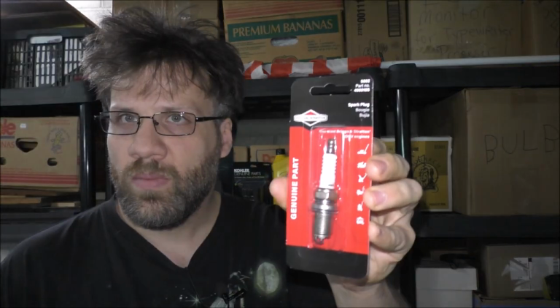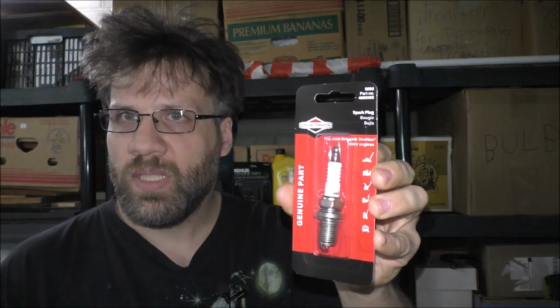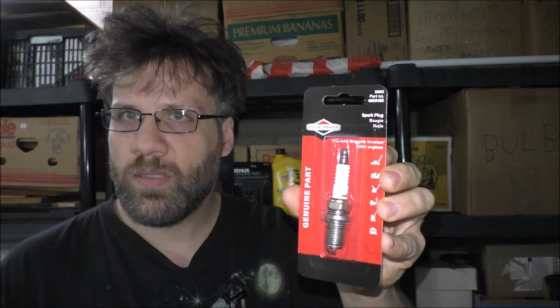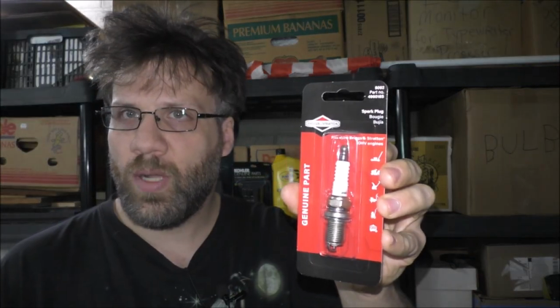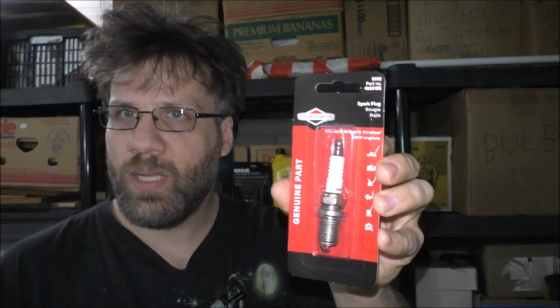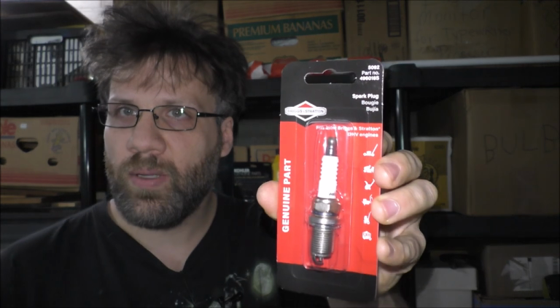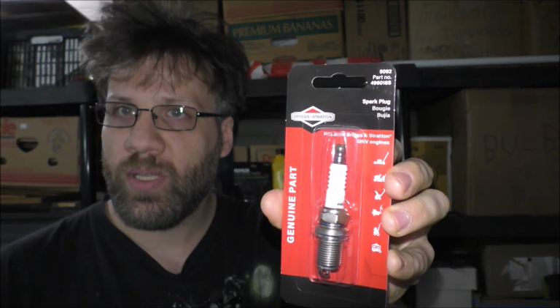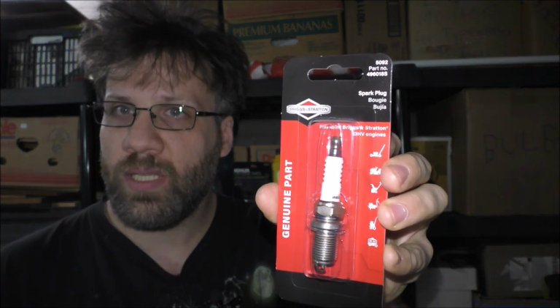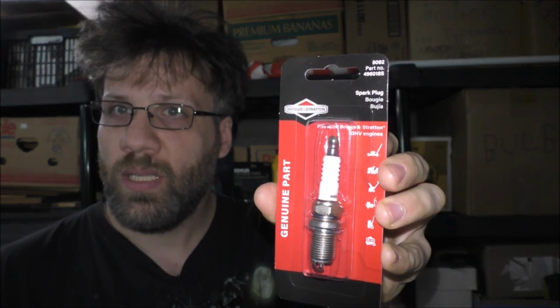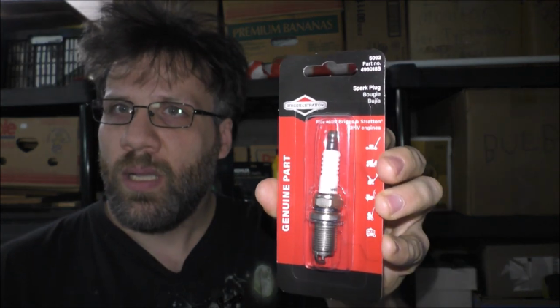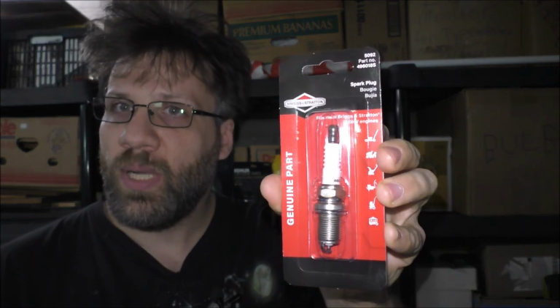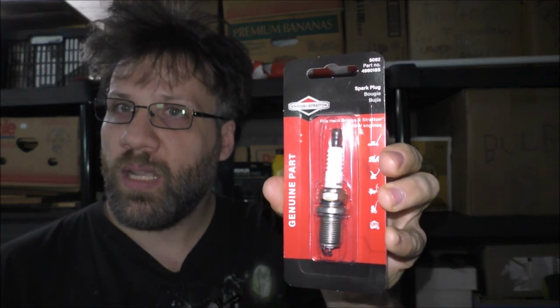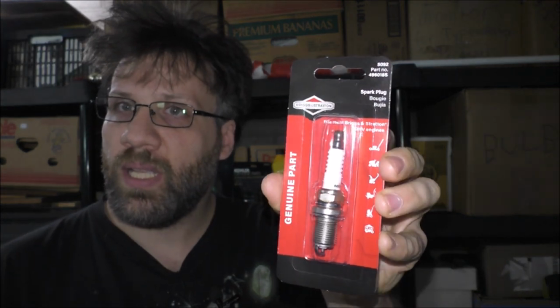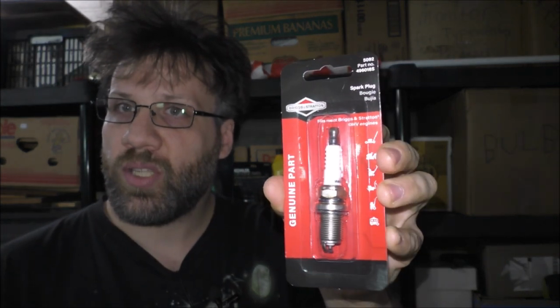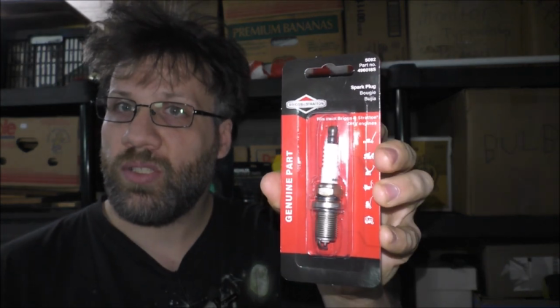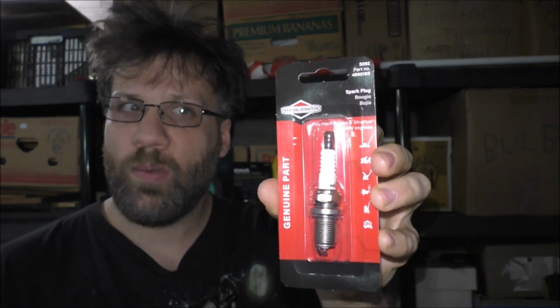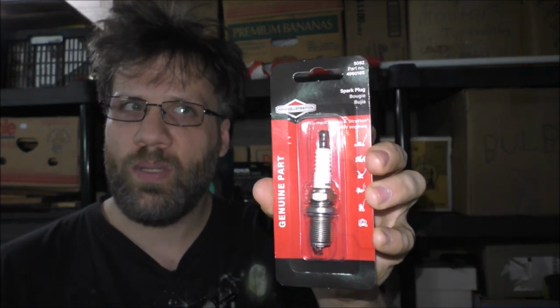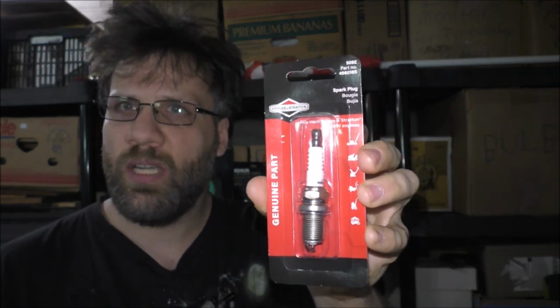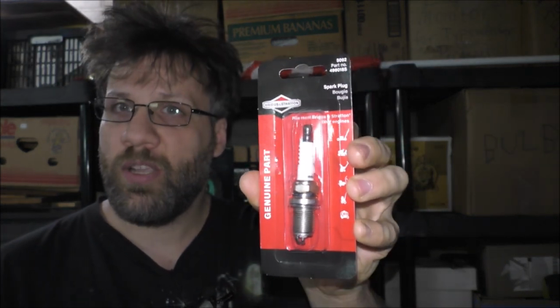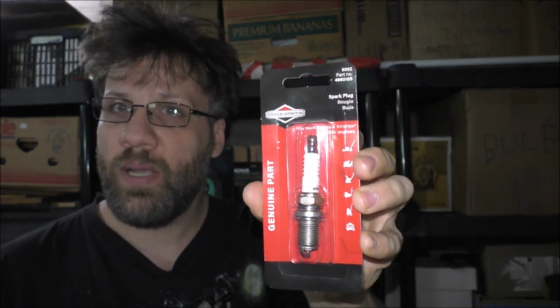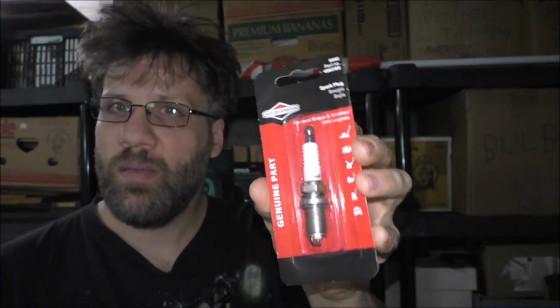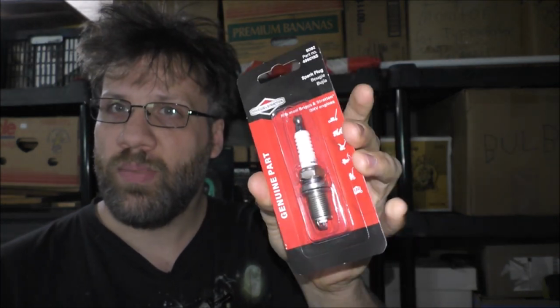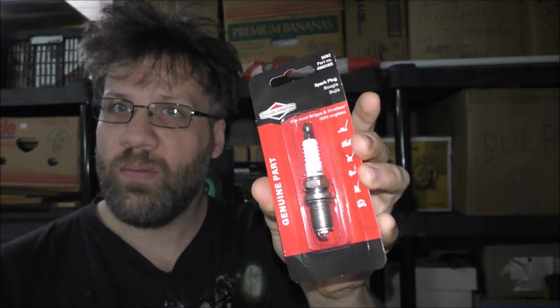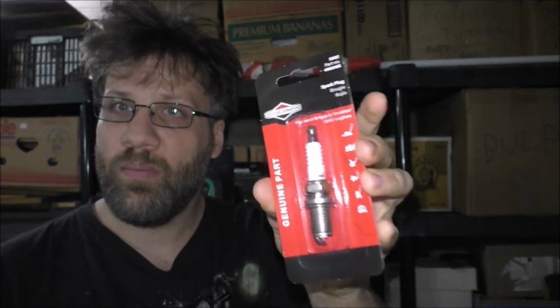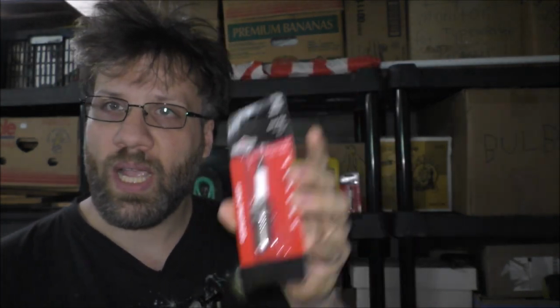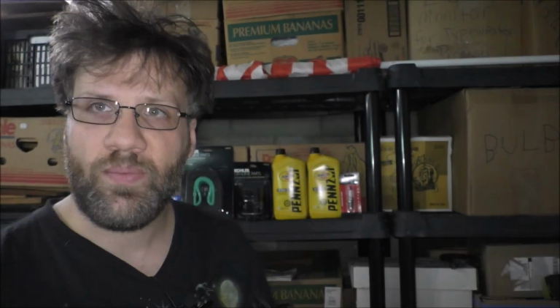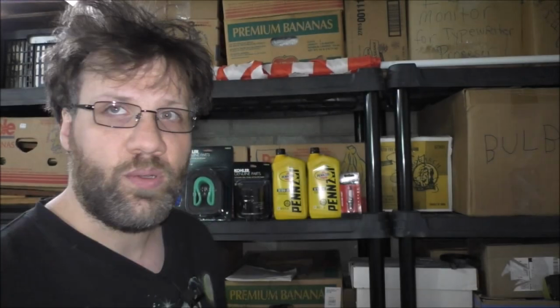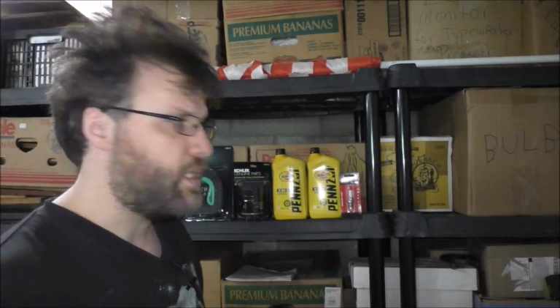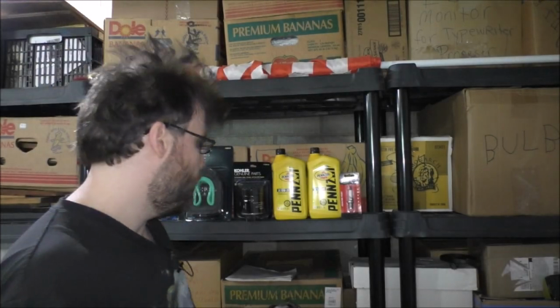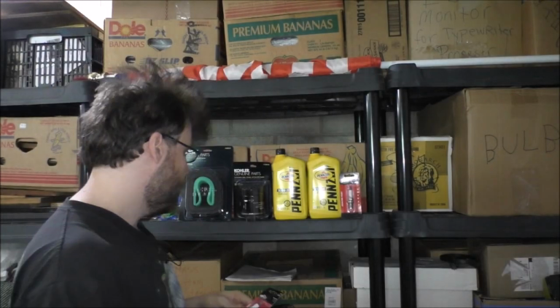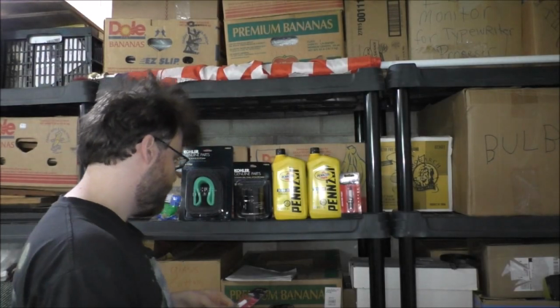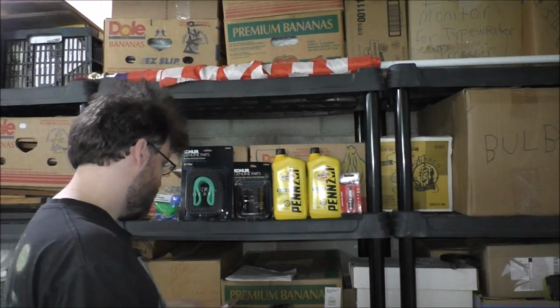This is the spark plug I'm going to be using. I may not change the spark plugs out right away, but we may have to at some point.